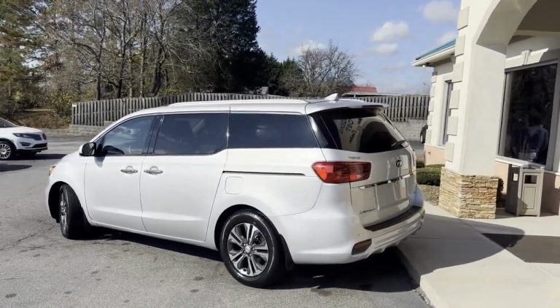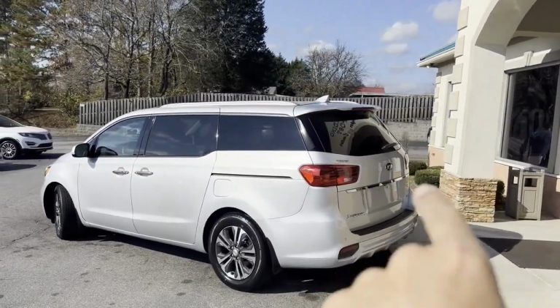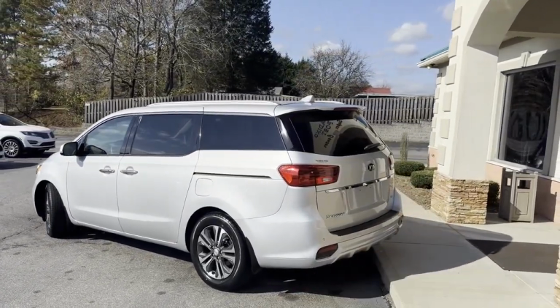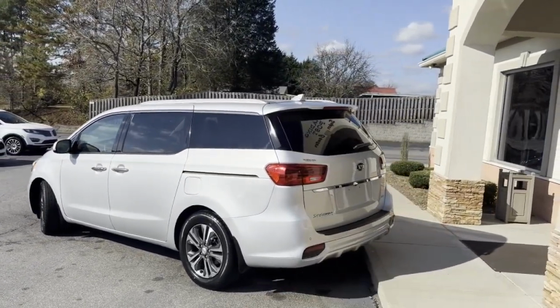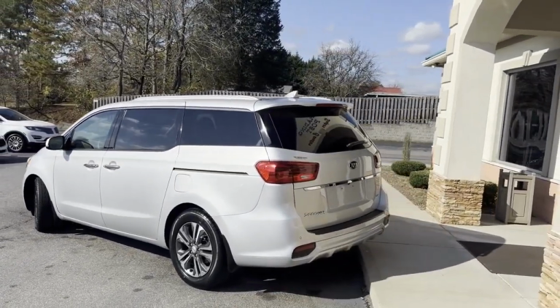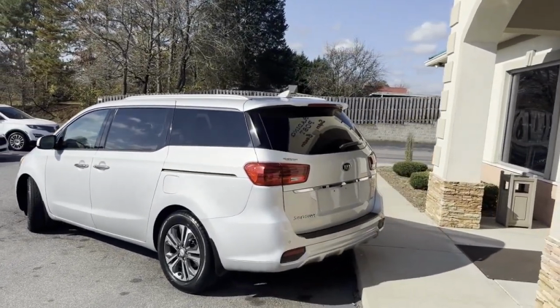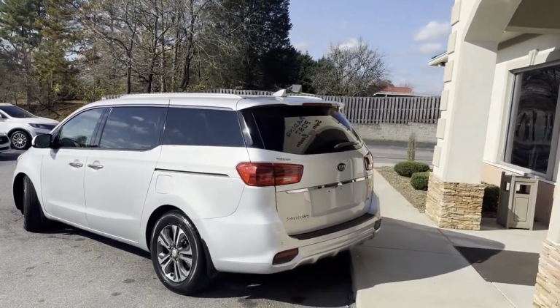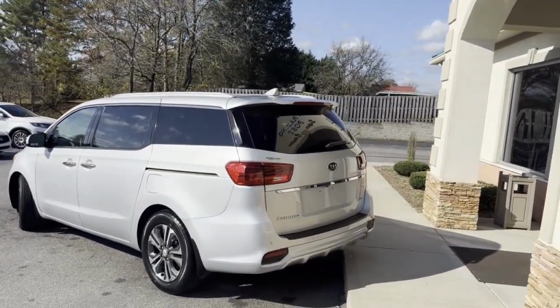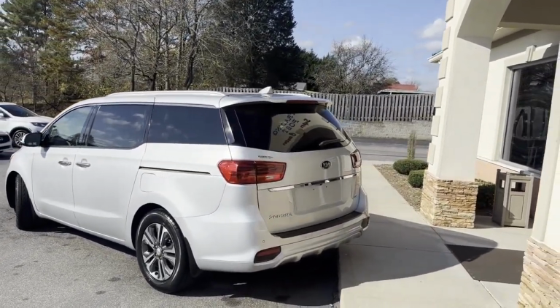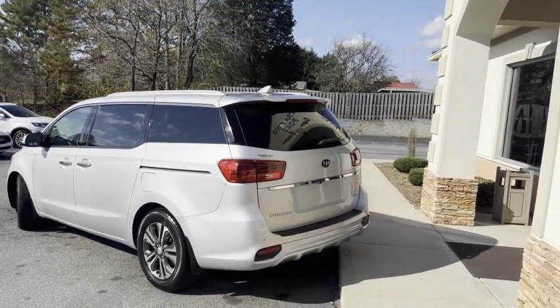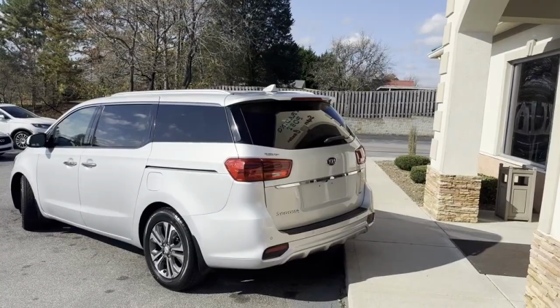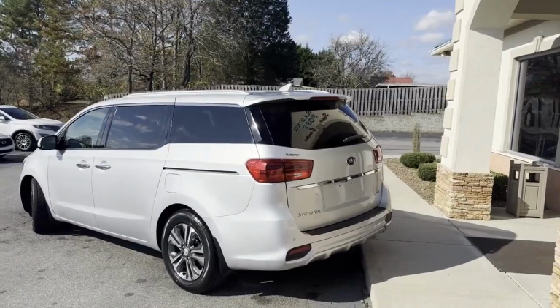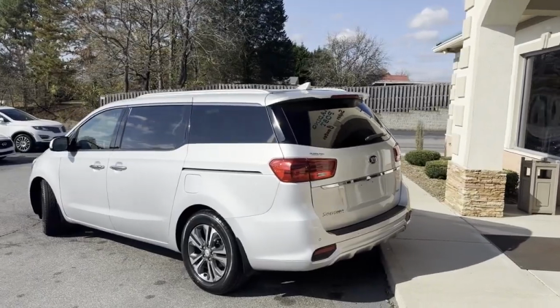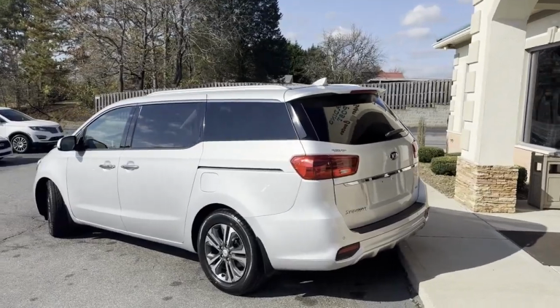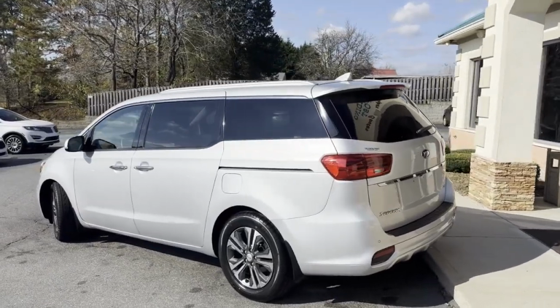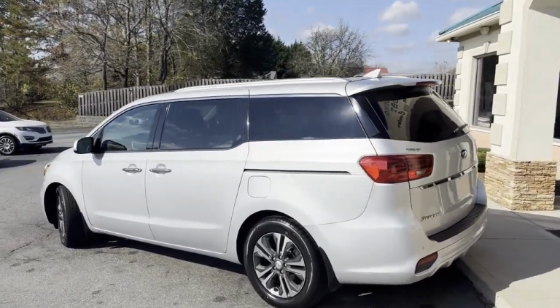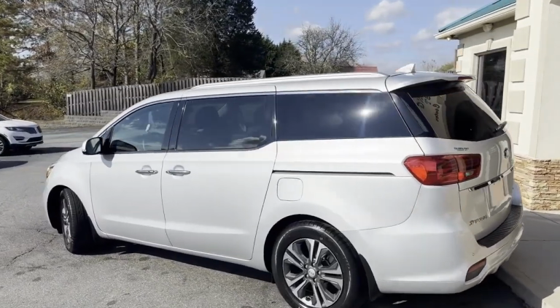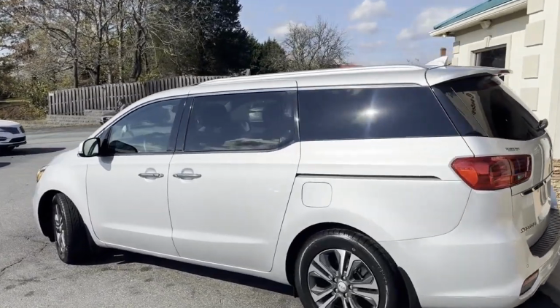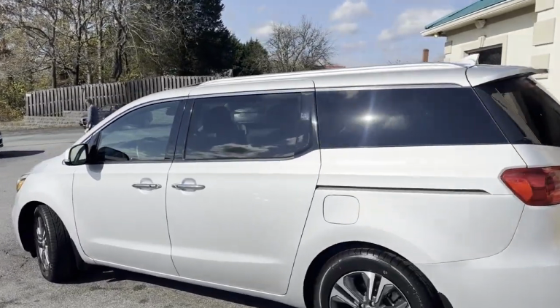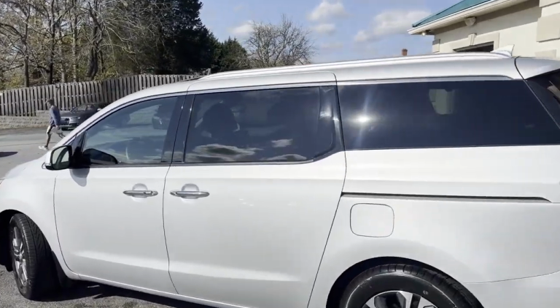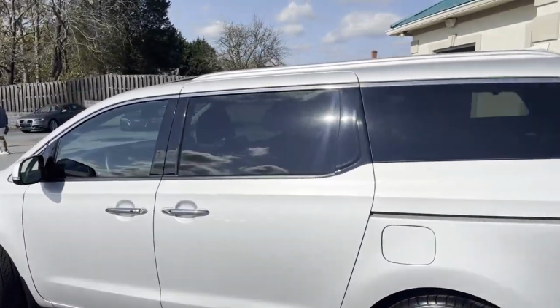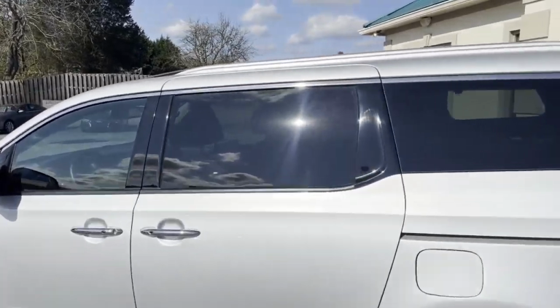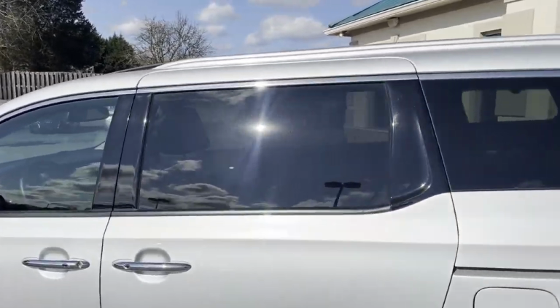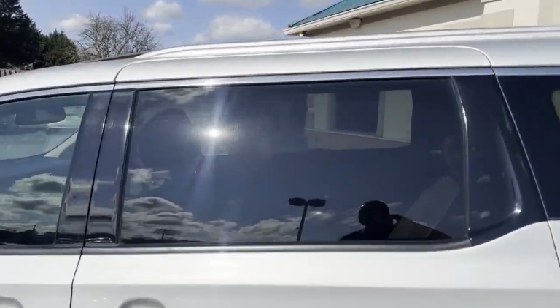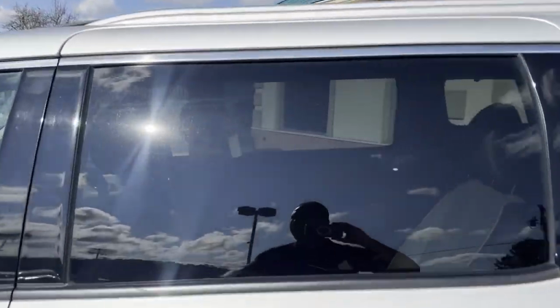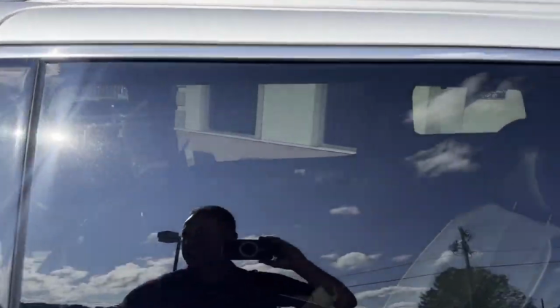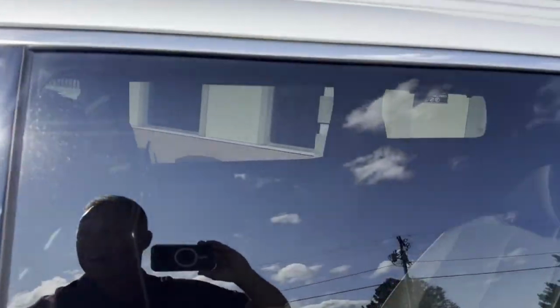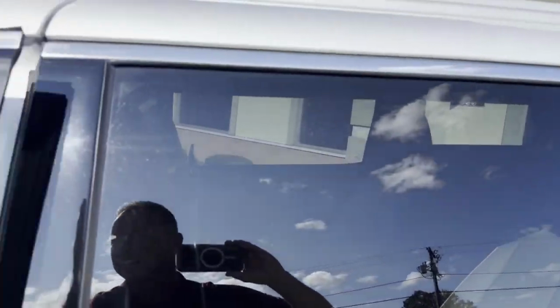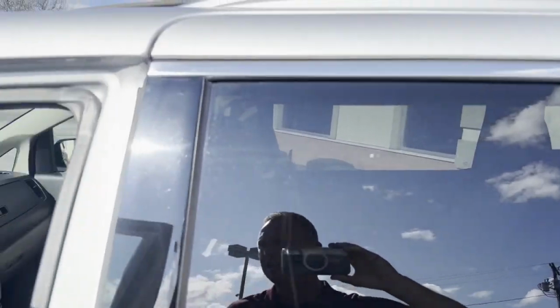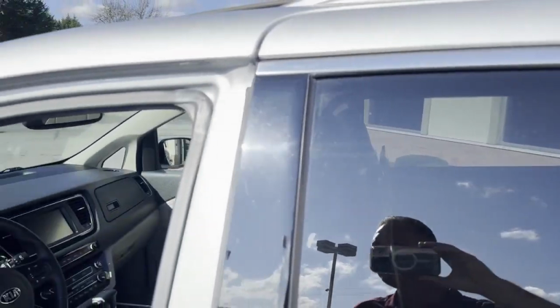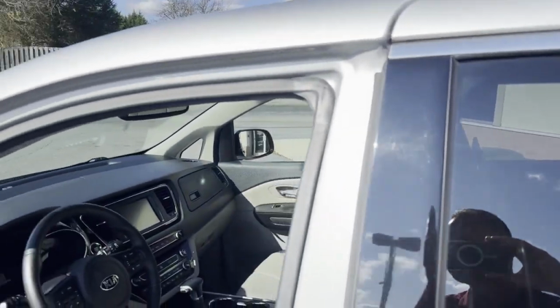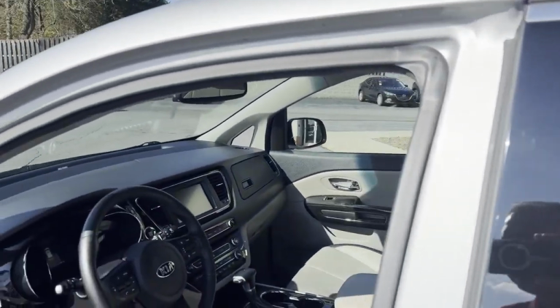Power liftgate, backup sensors, backup camera, navigation, power doors. It's got the technology package. It's got the theater package.